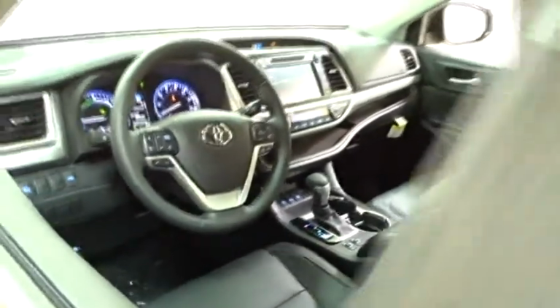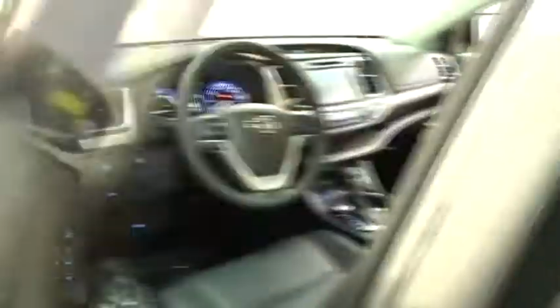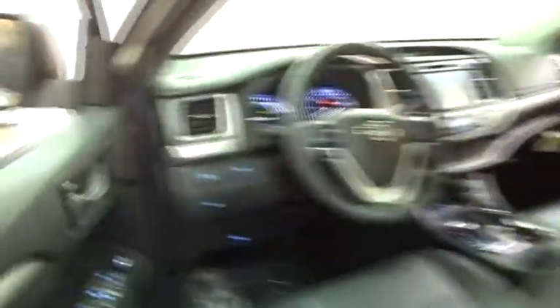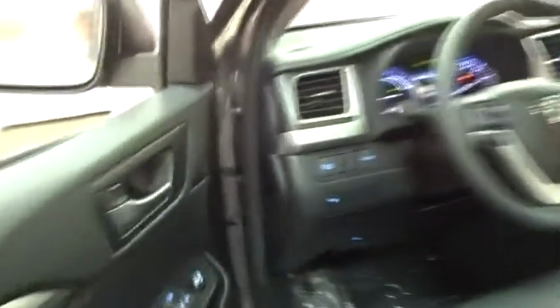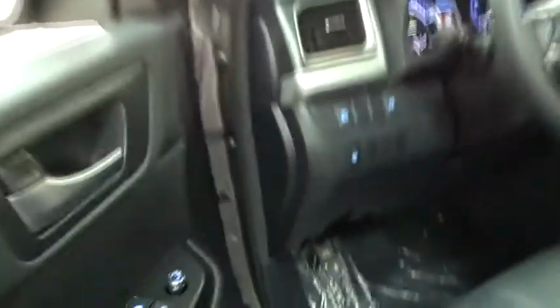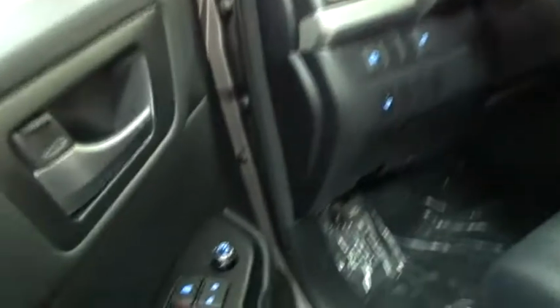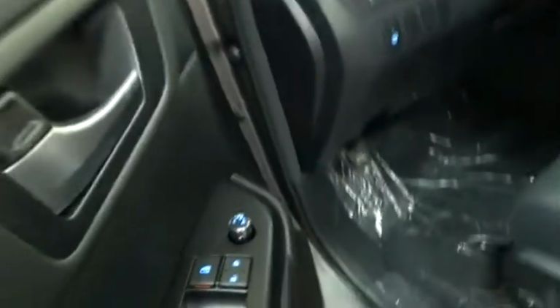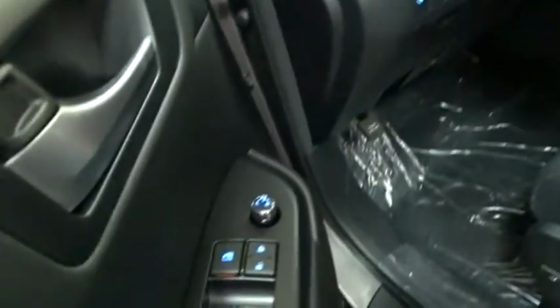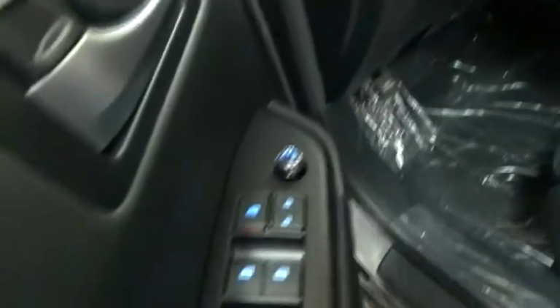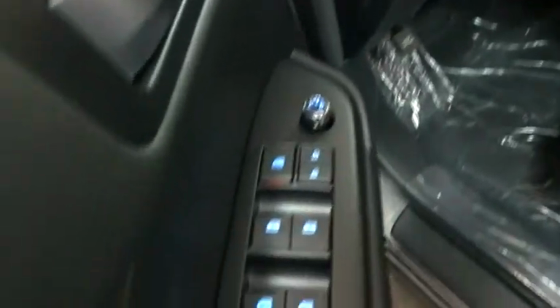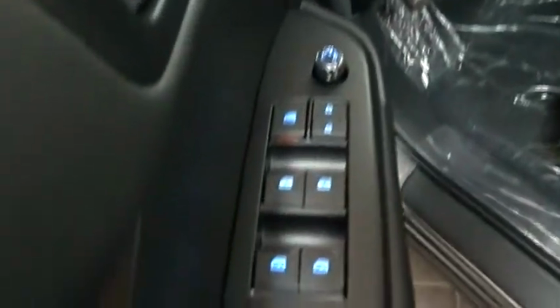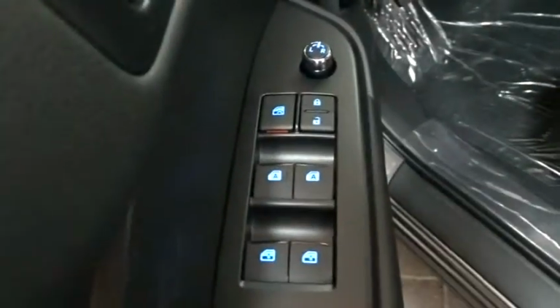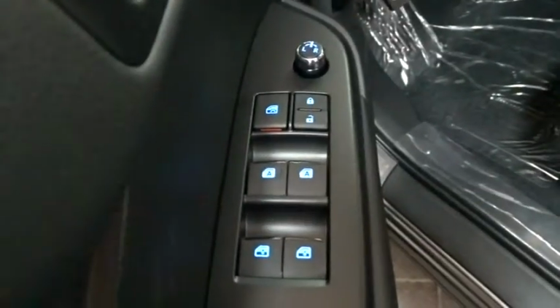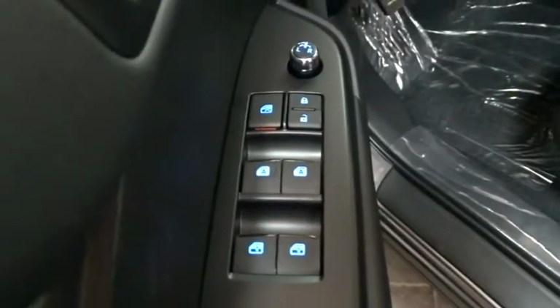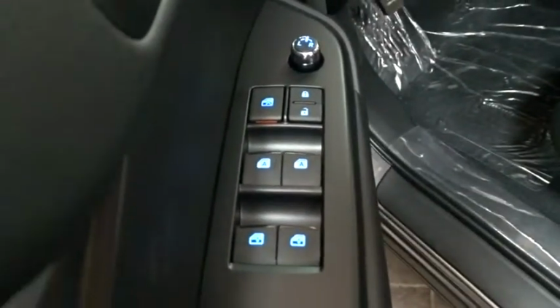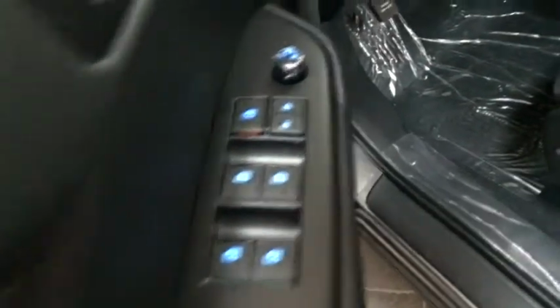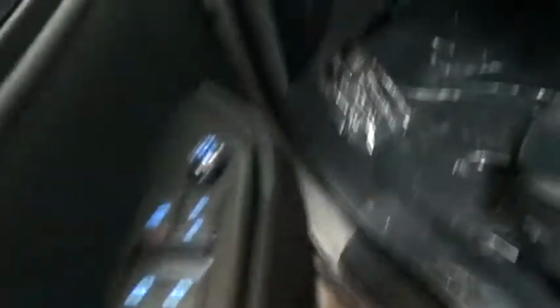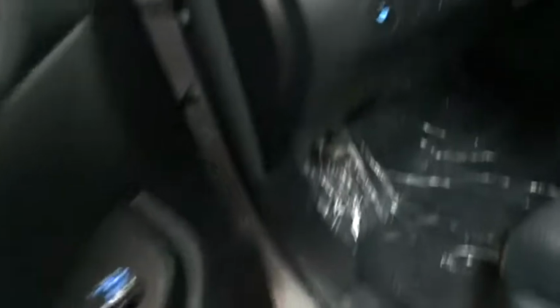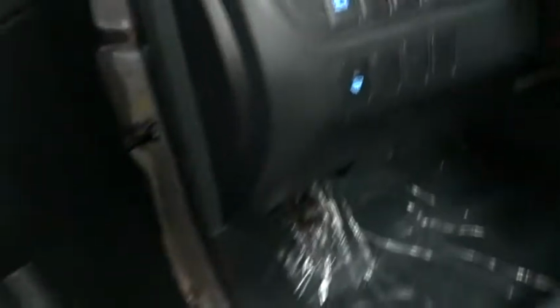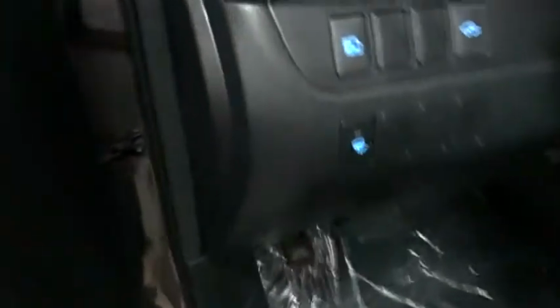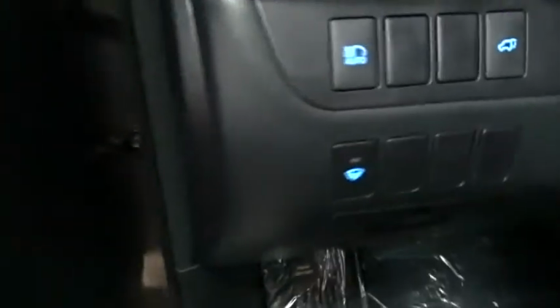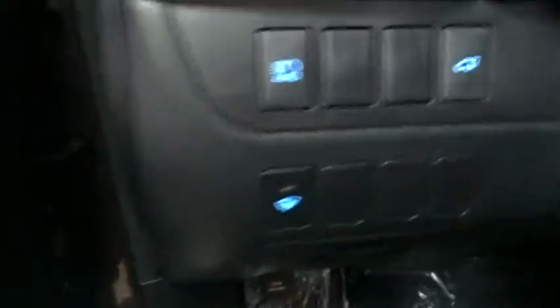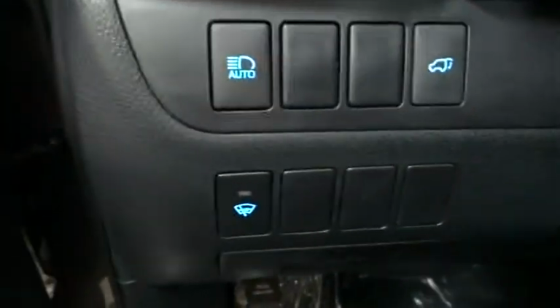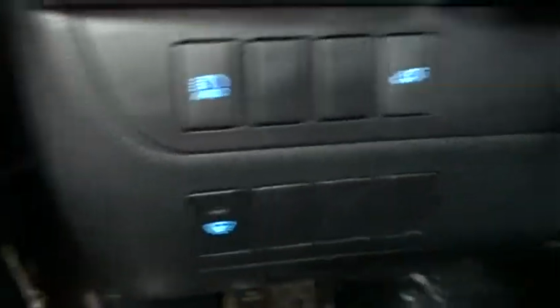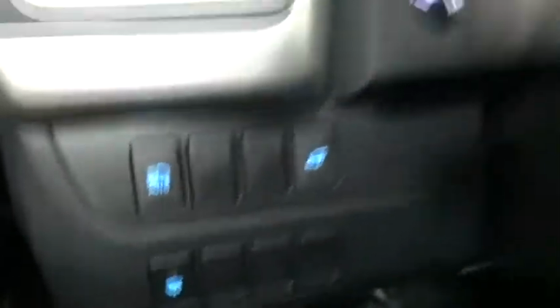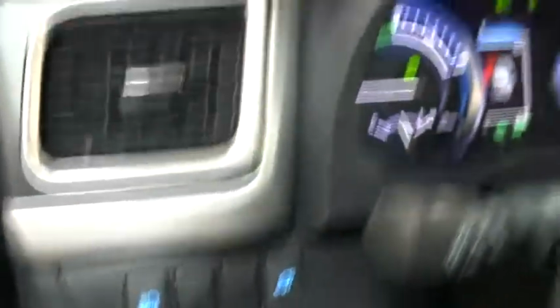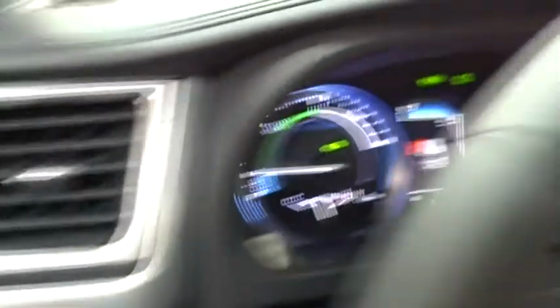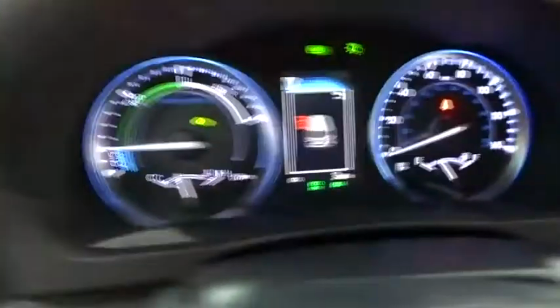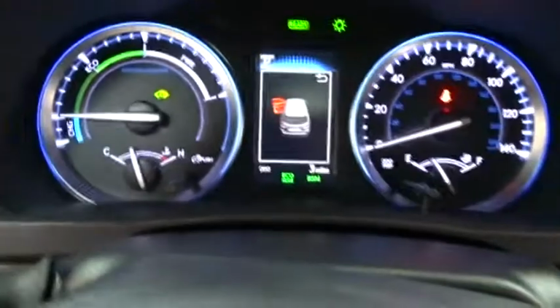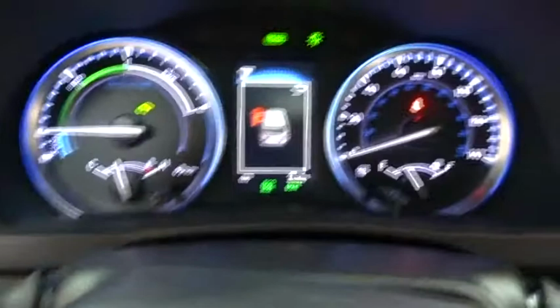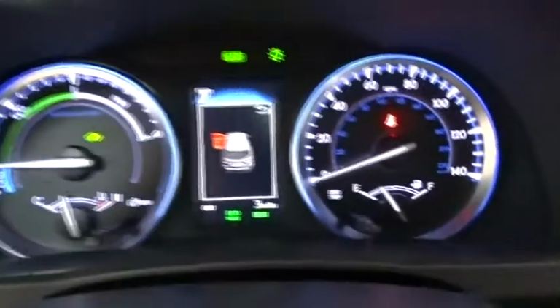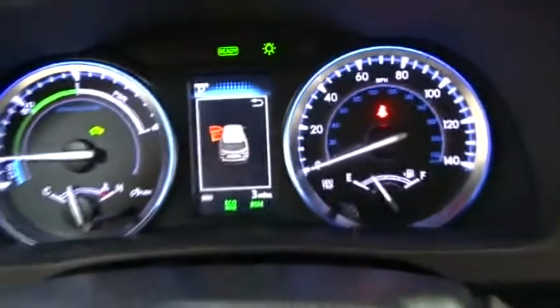Traction control, power liftgate, anti-lock braking system, power passenger seat, steering wheel audio controls, navigation system, backup camera, keyless entry, all-wheel drive, stability control, lane departure warning.